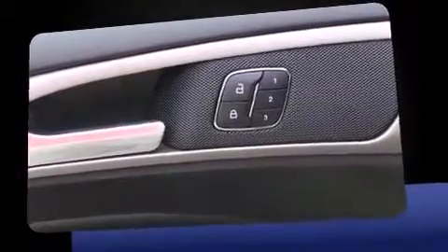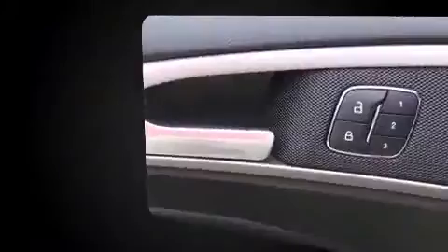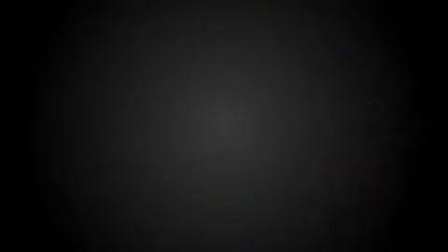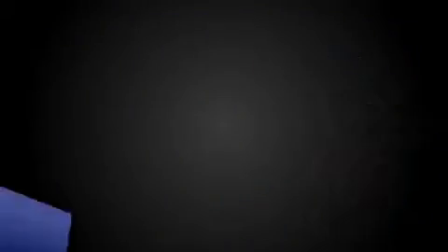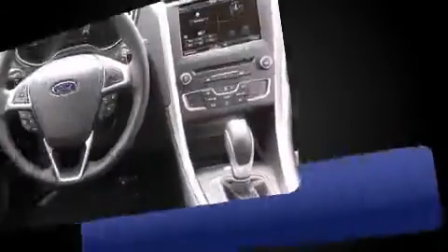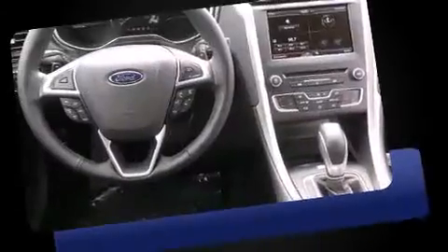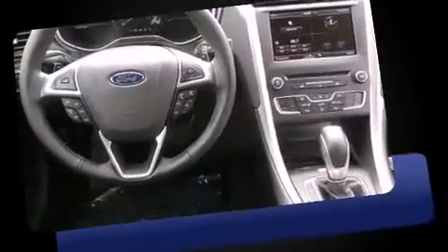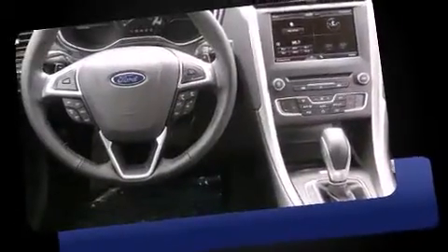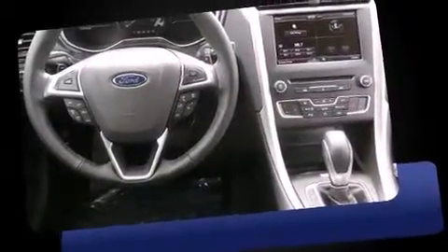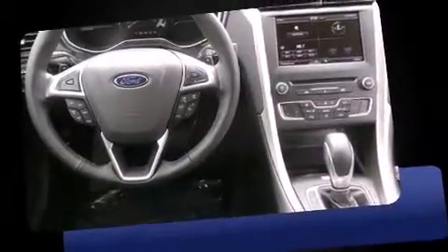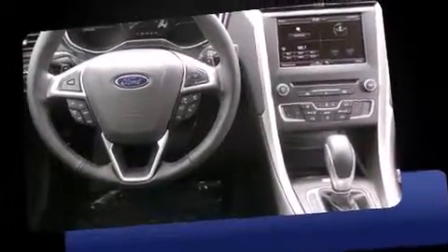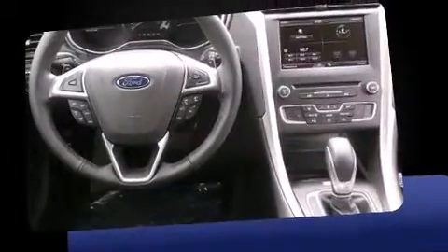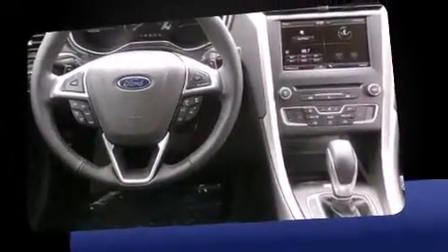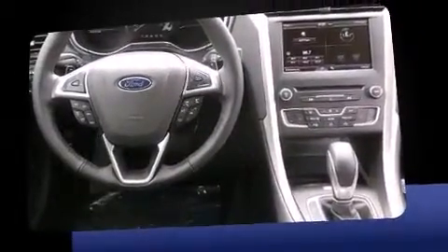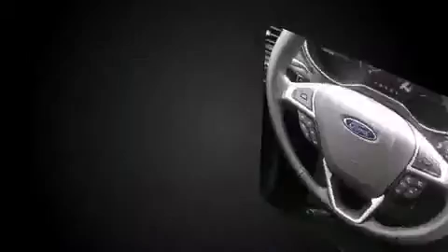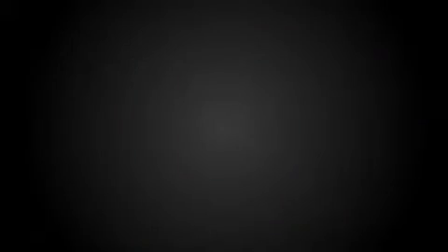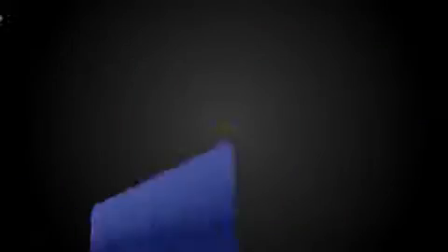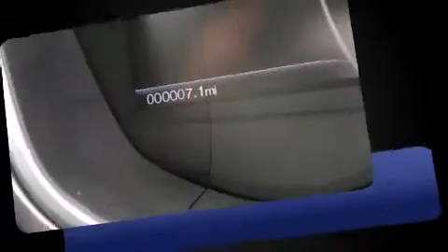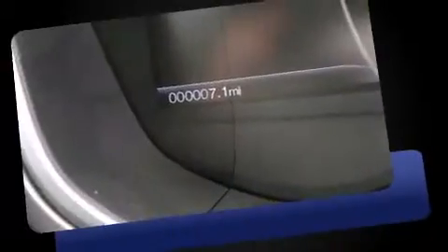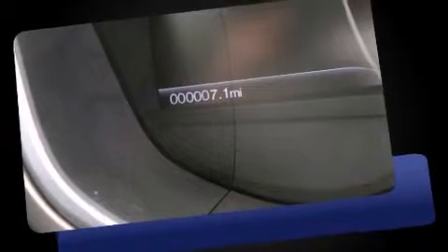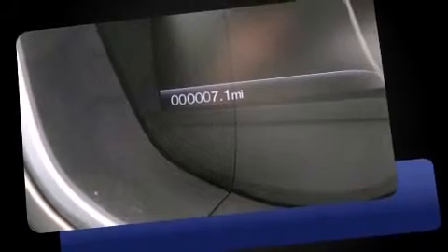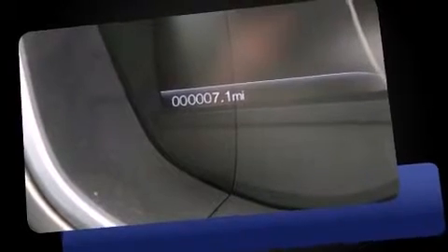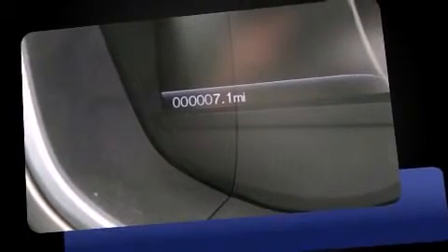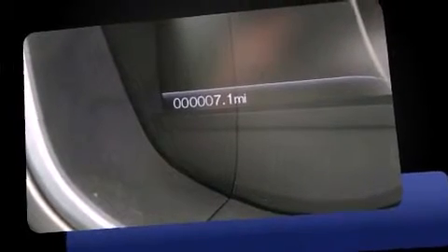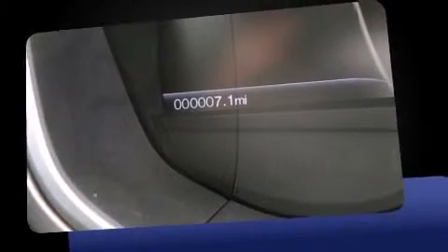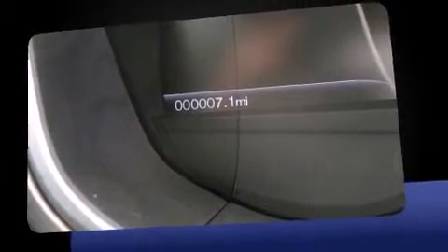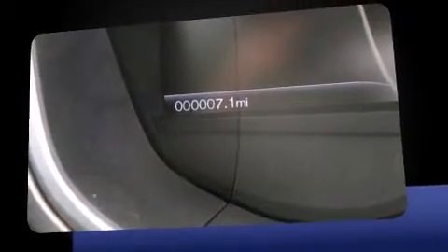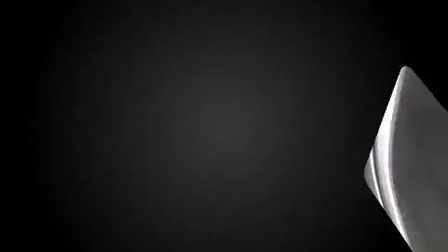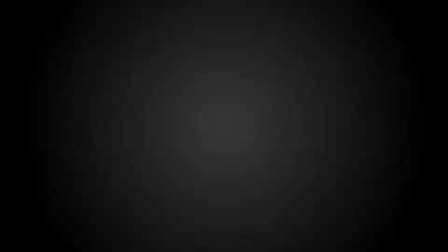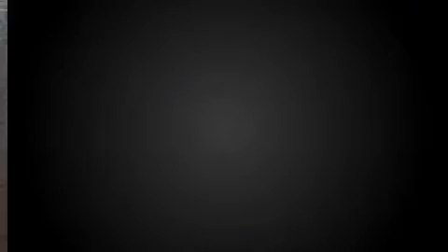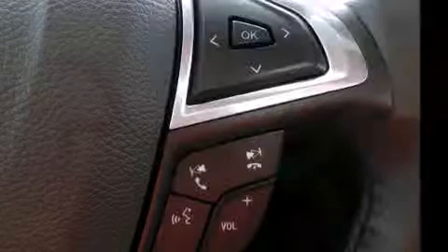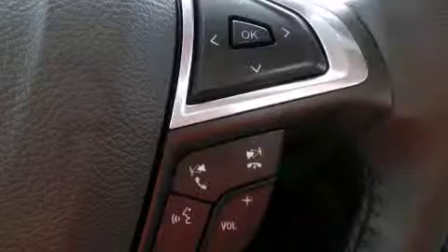Additional convenience features include speed-sensitive wipers, fully automatic headlights, turn signal indicator mirrors, and power front seats.